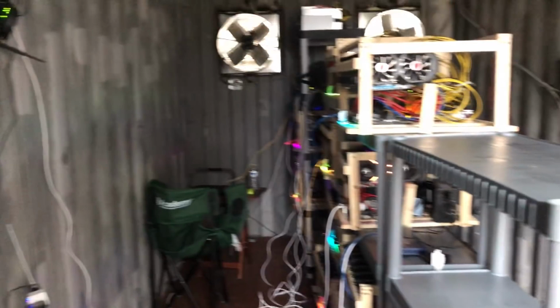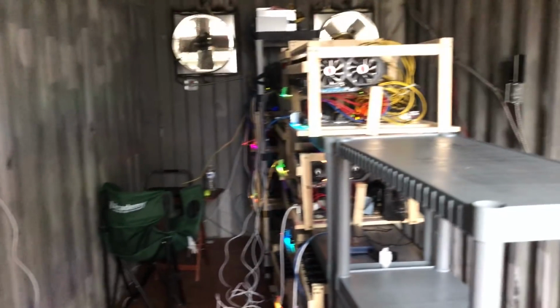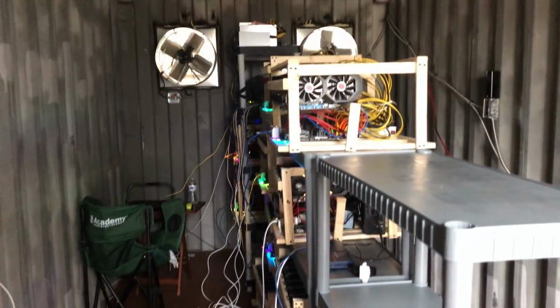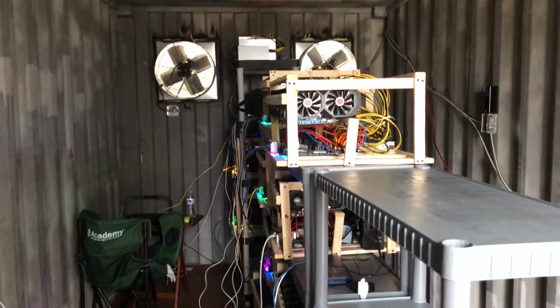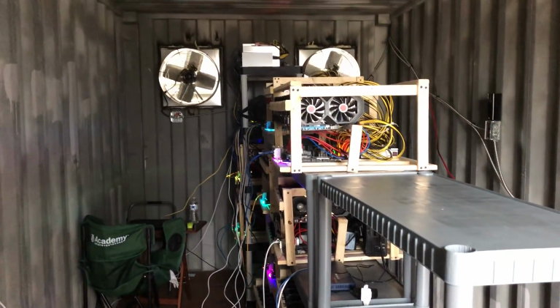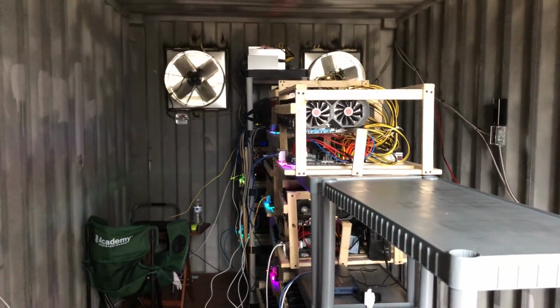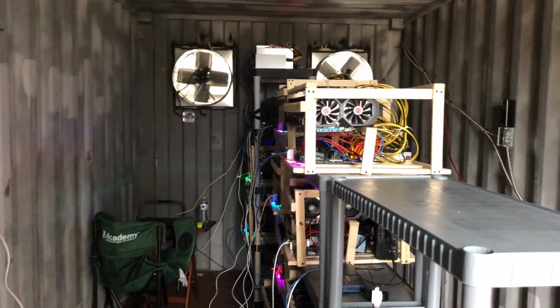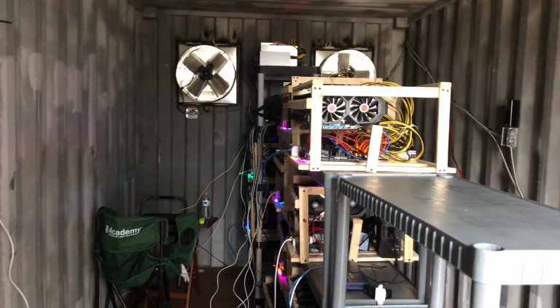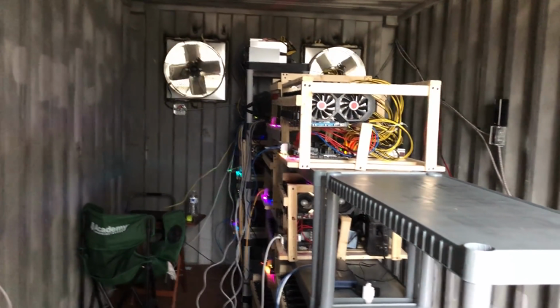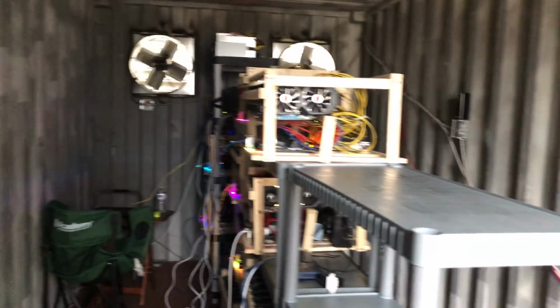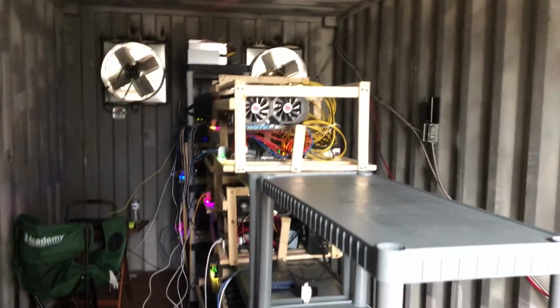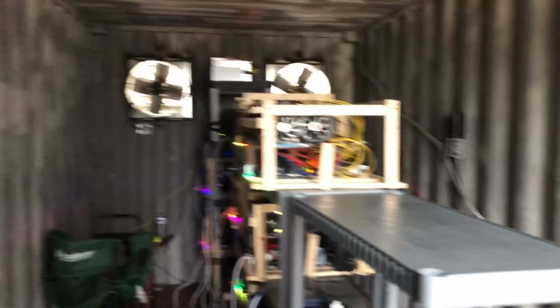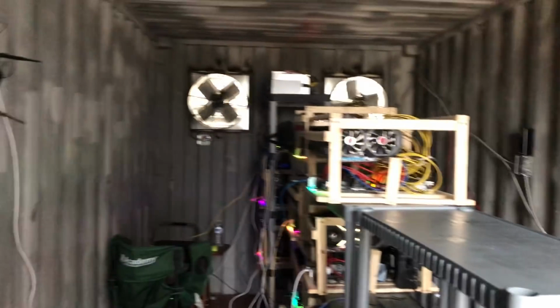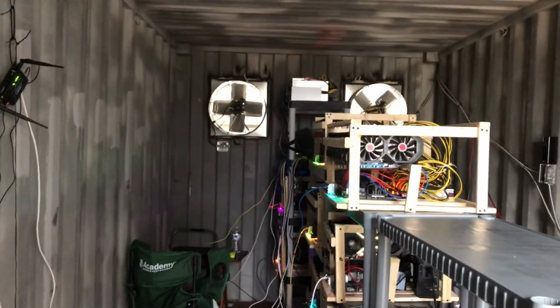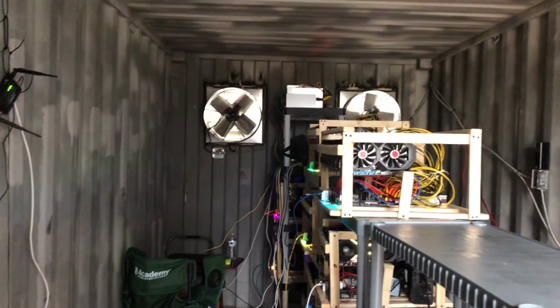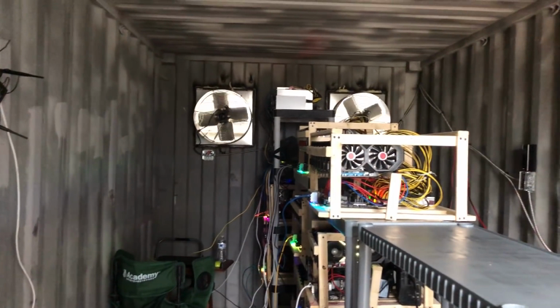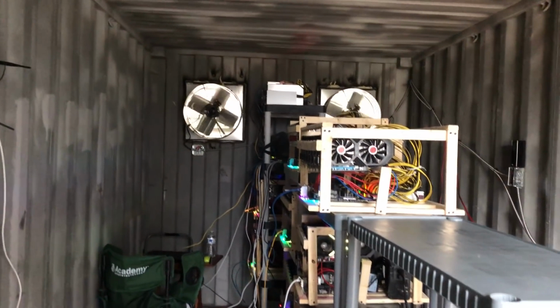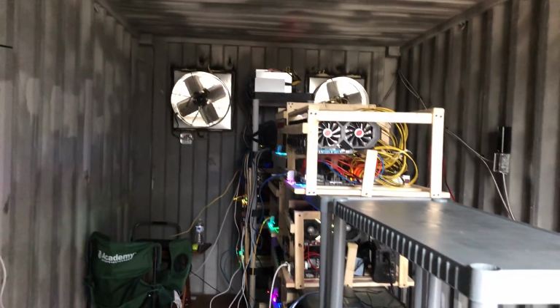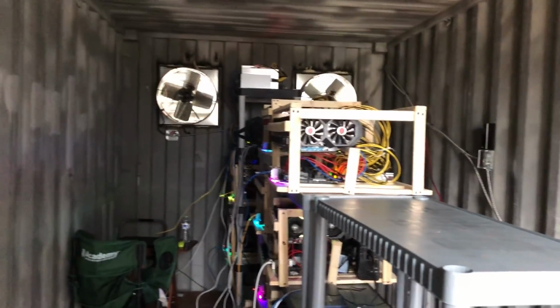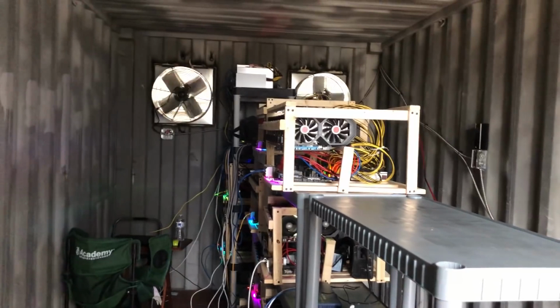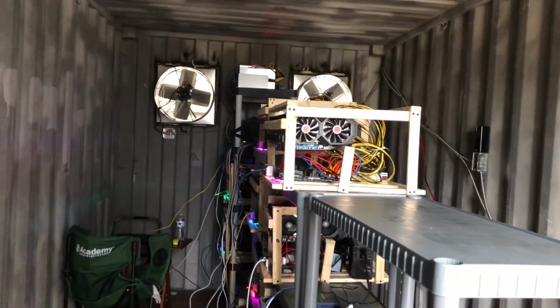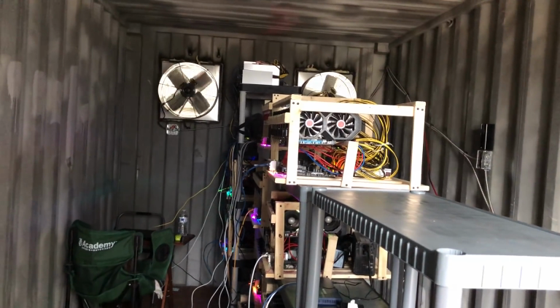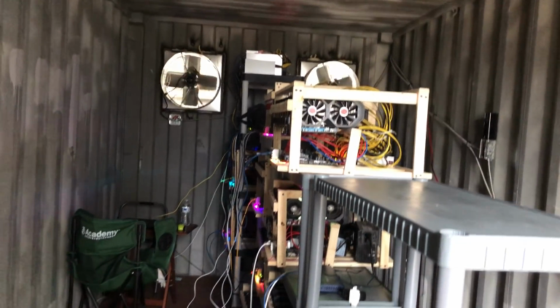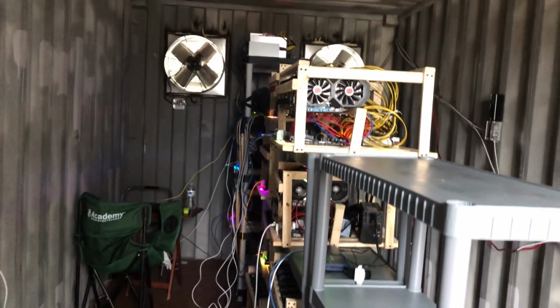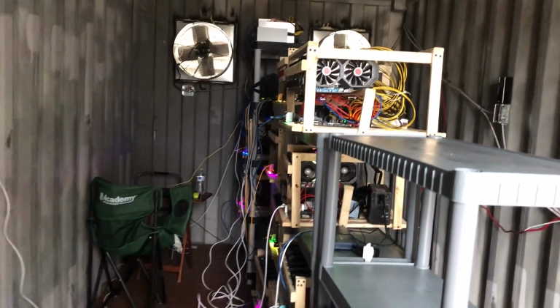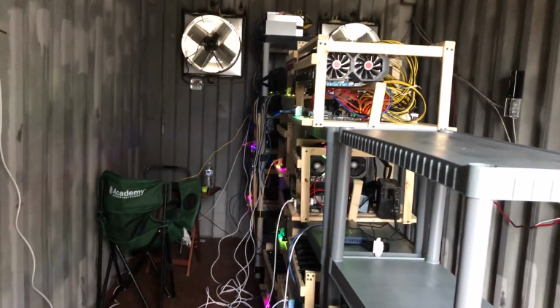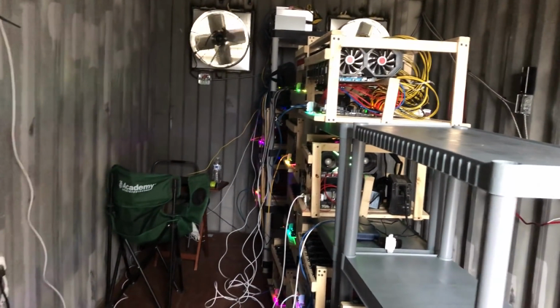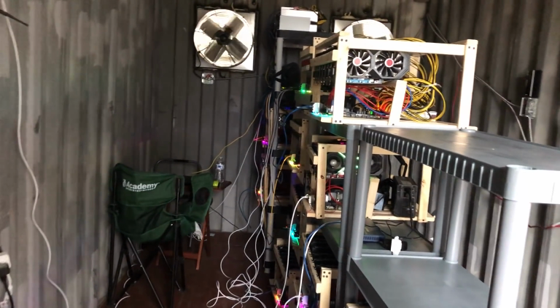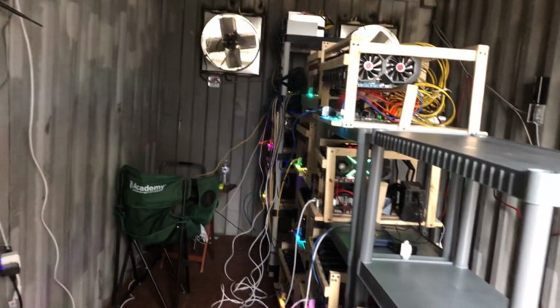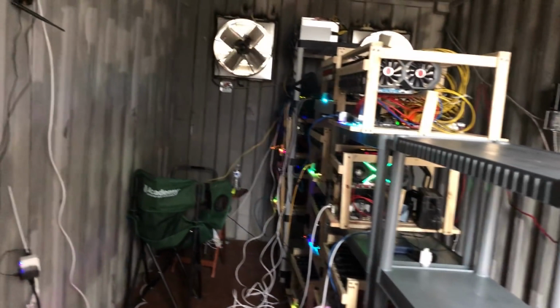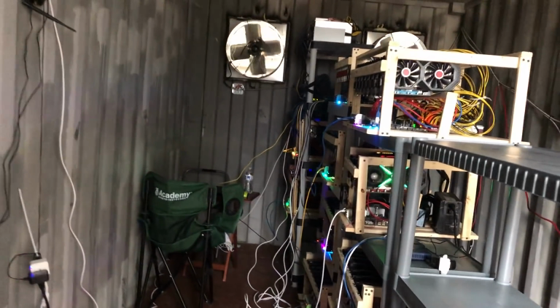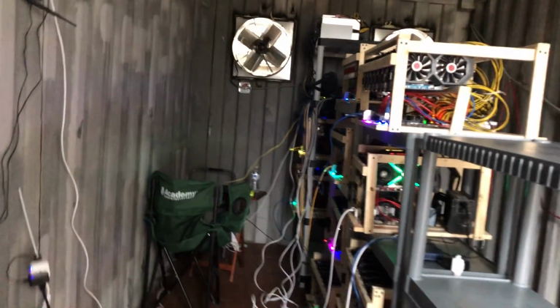So this is a shipping container about half full of mining rigs. I've still got about seven or eight rigs to bring over from where I build them.